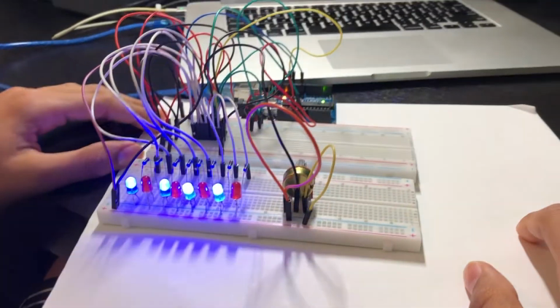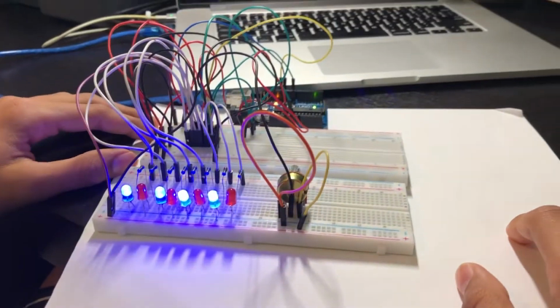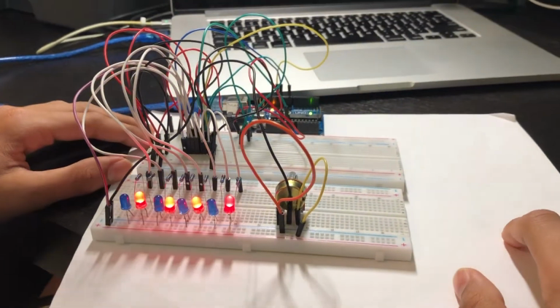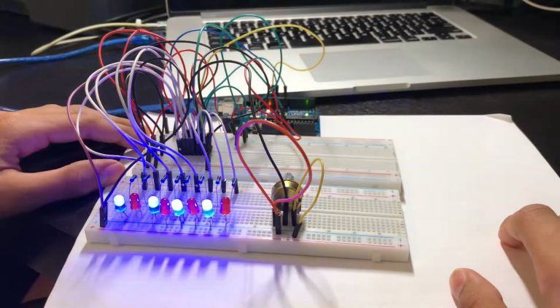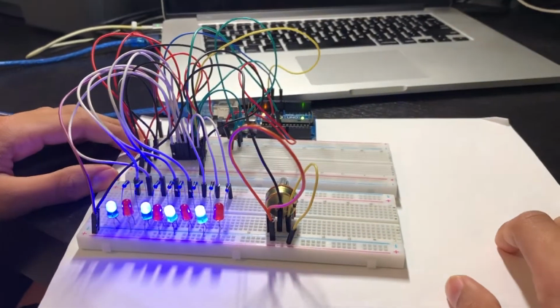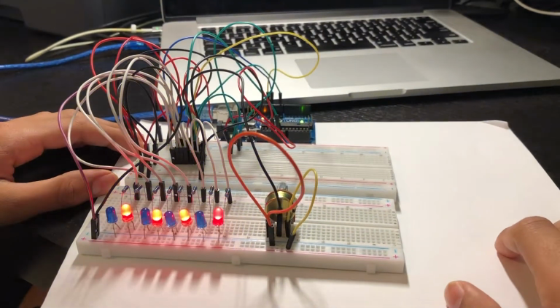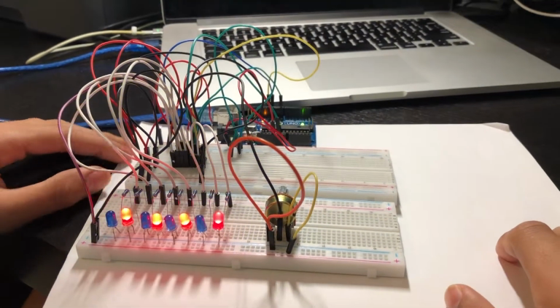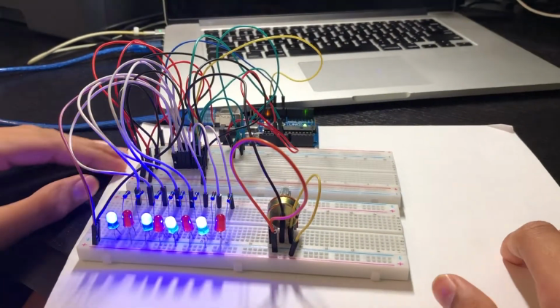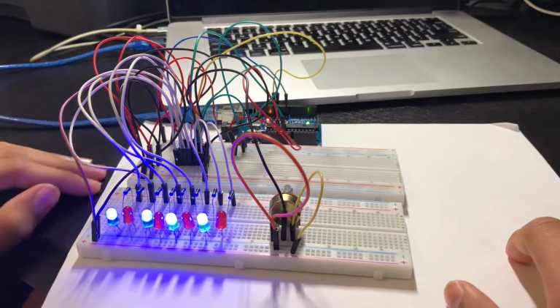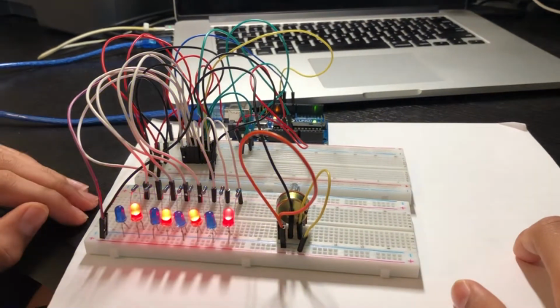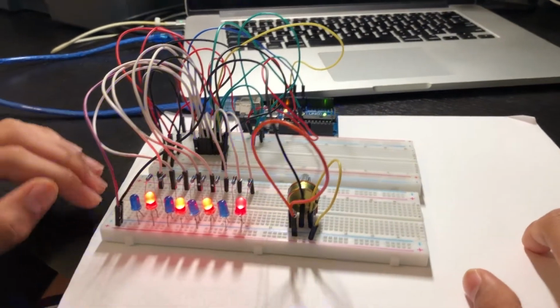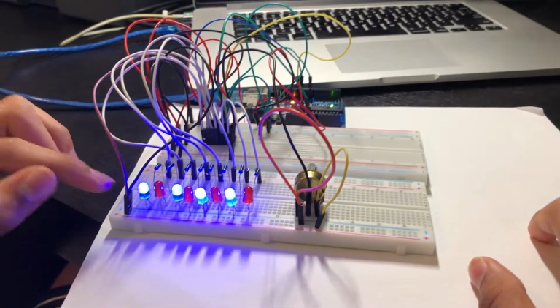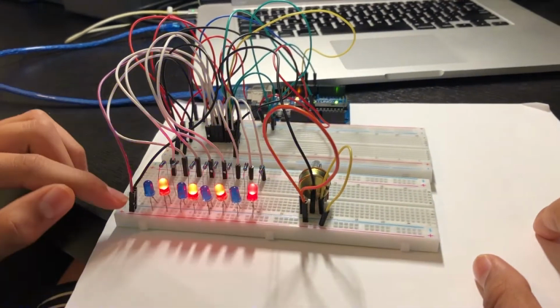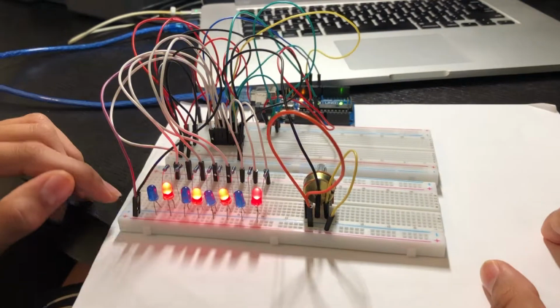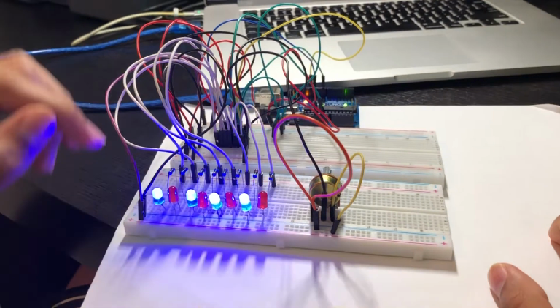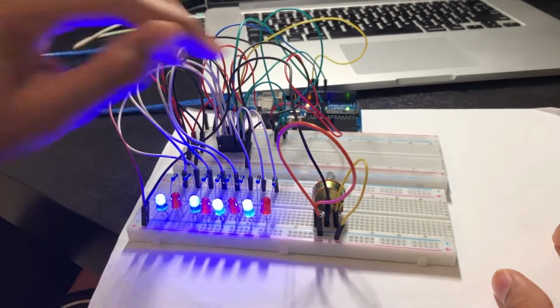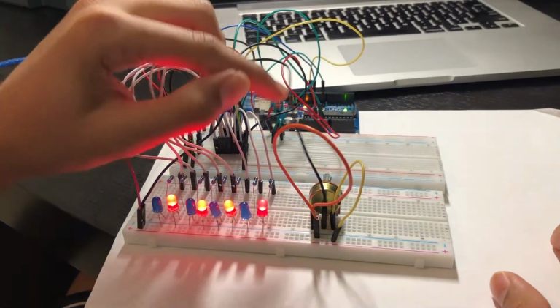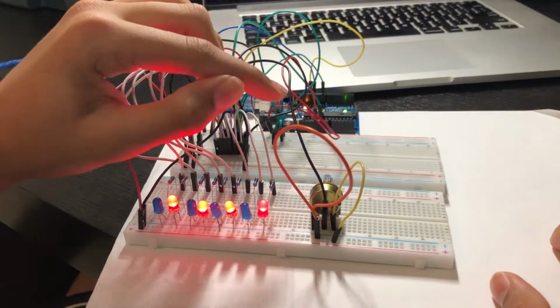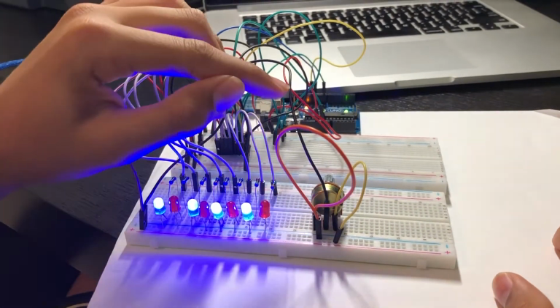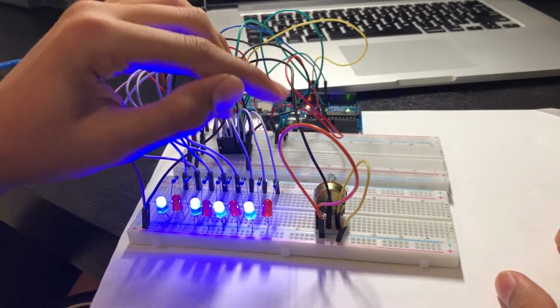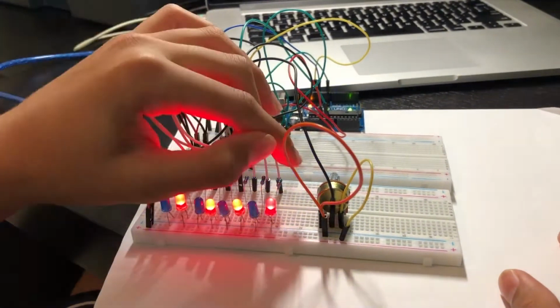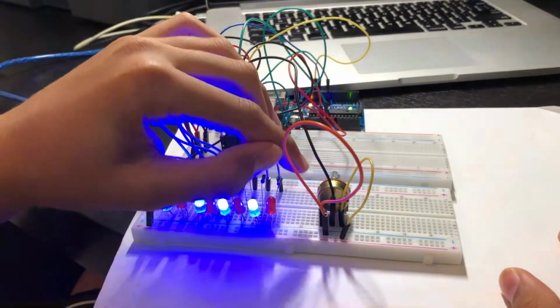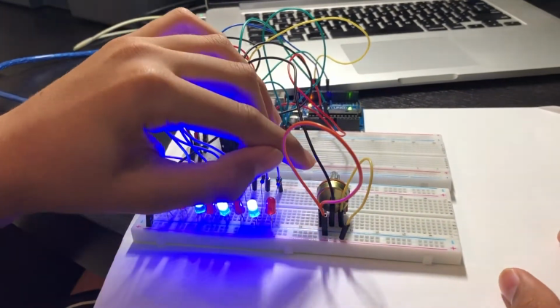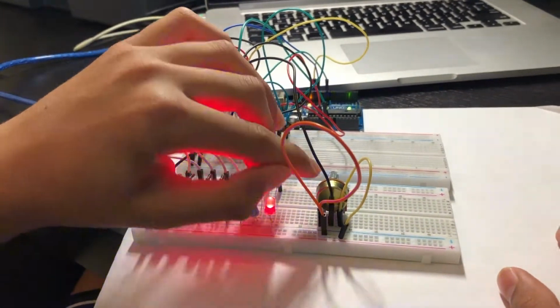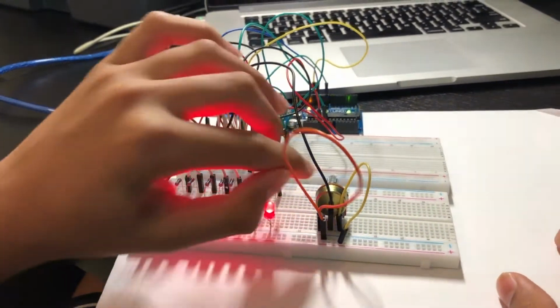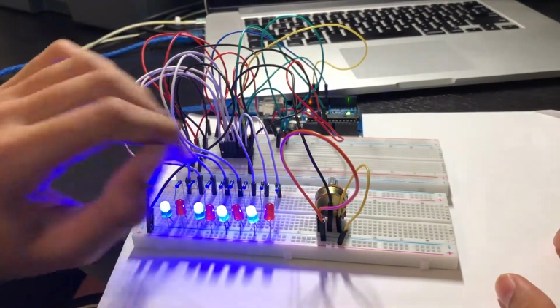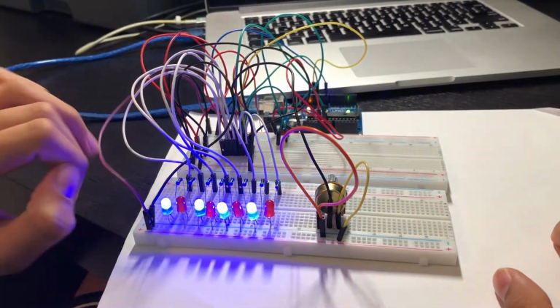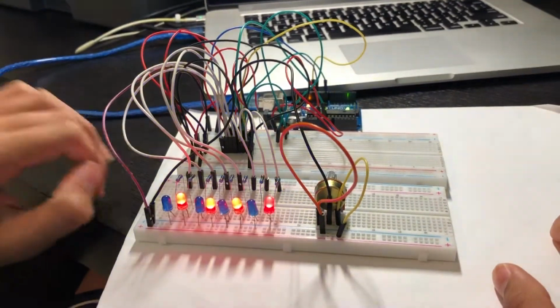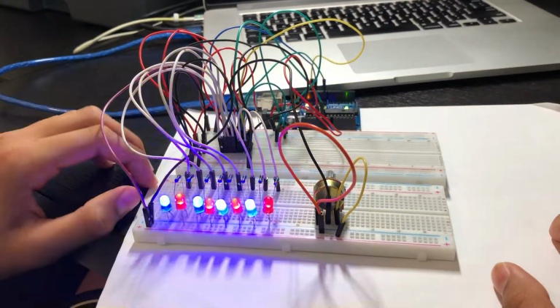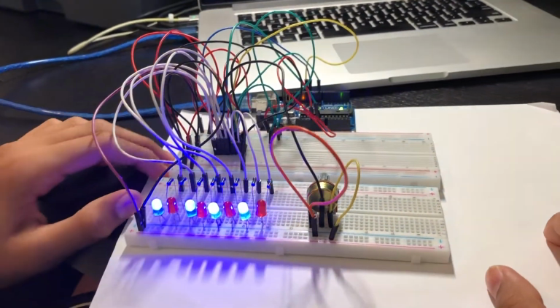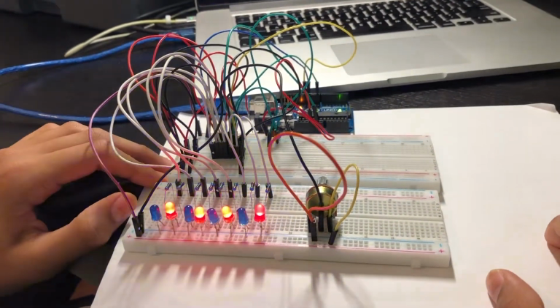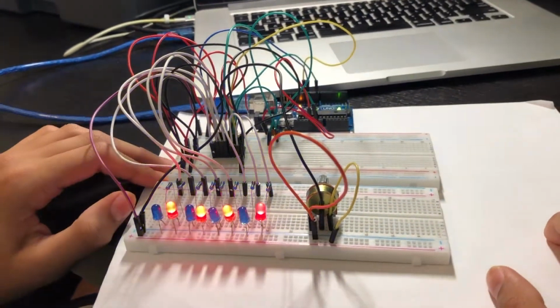We have just learned how to control the brightness of the LEDs using the output enable pin and the potentiometer. Thank you for watching.